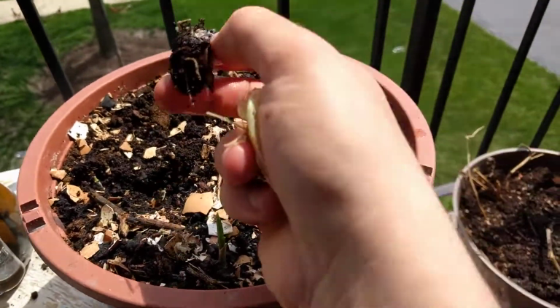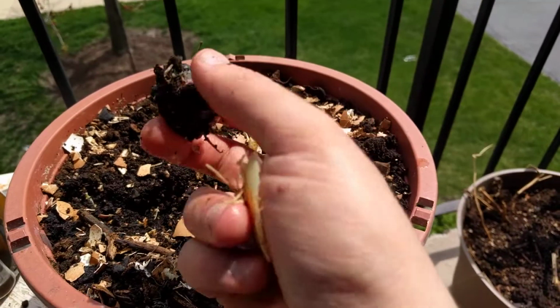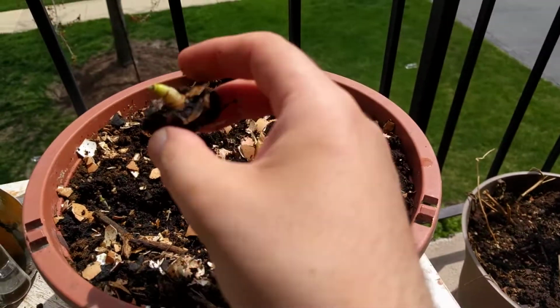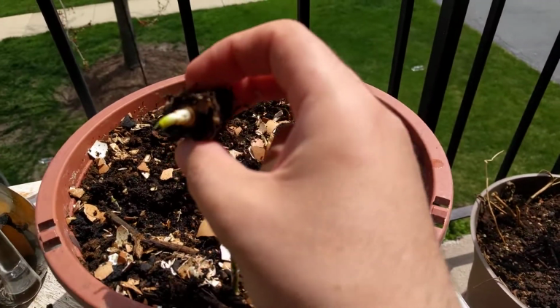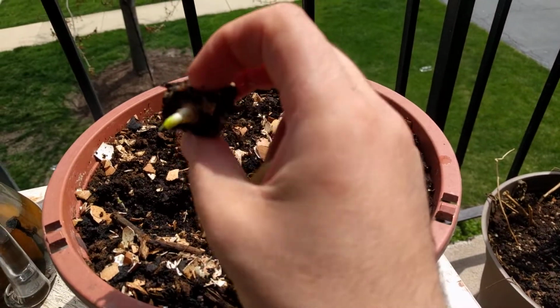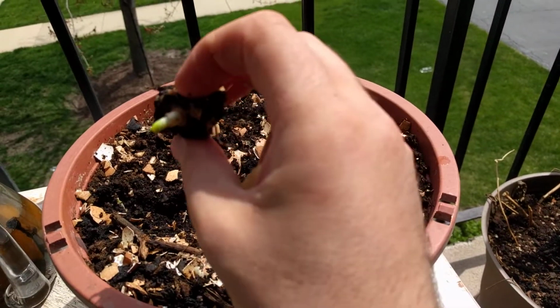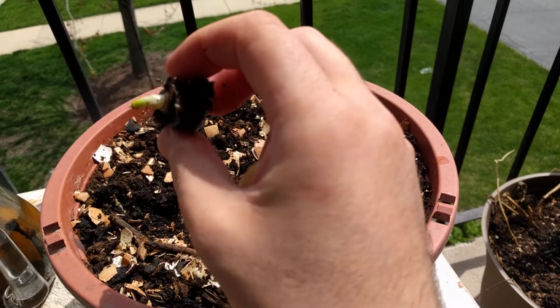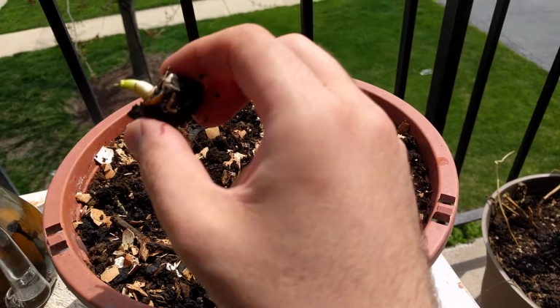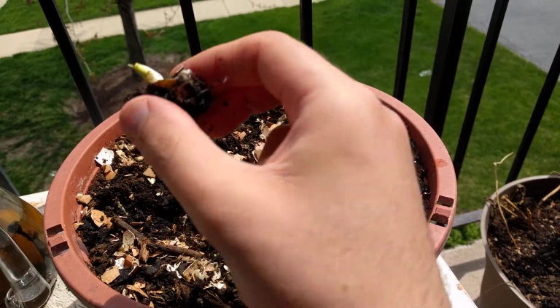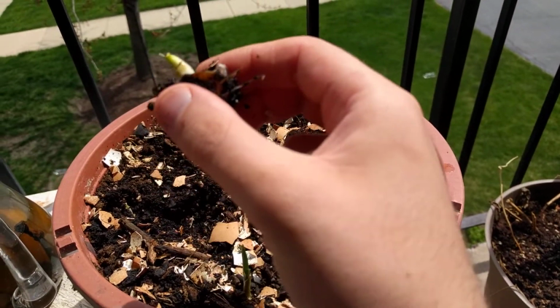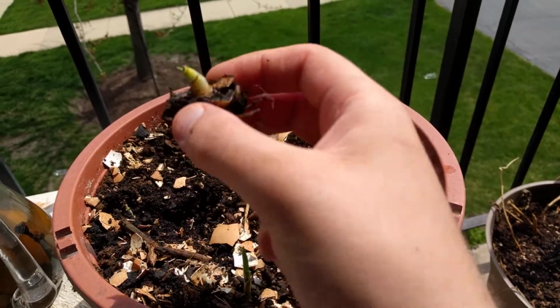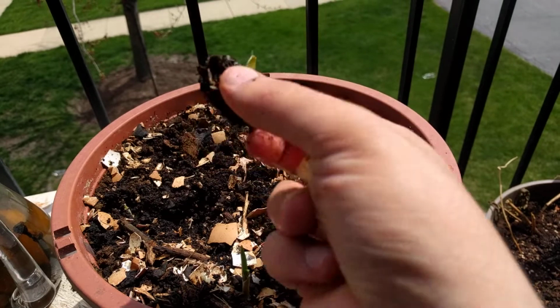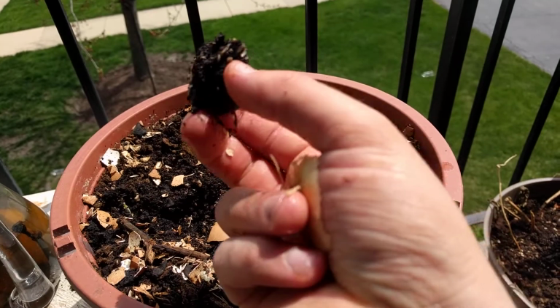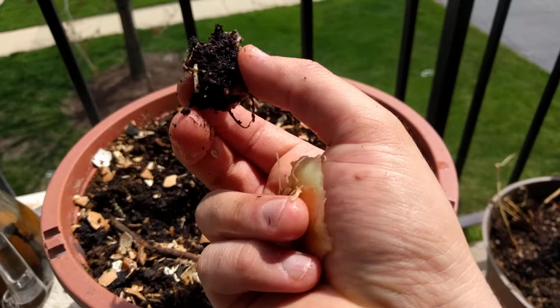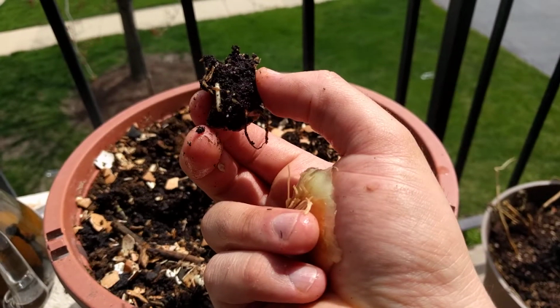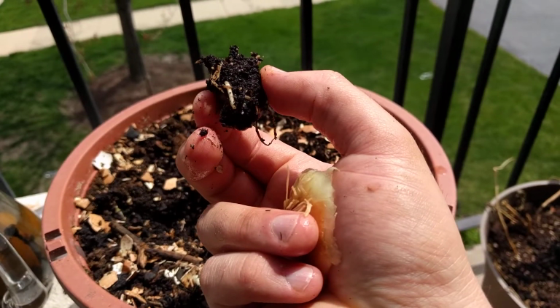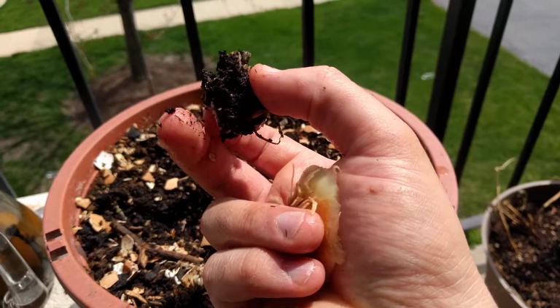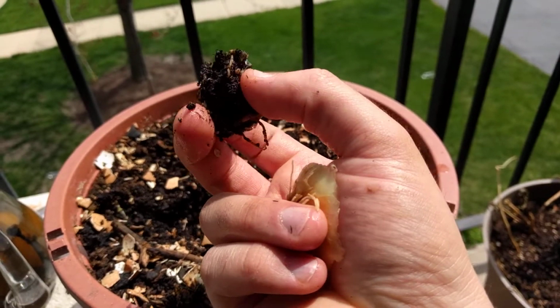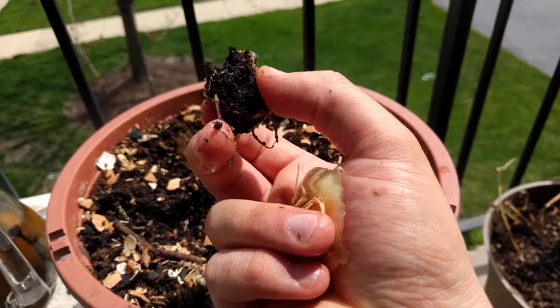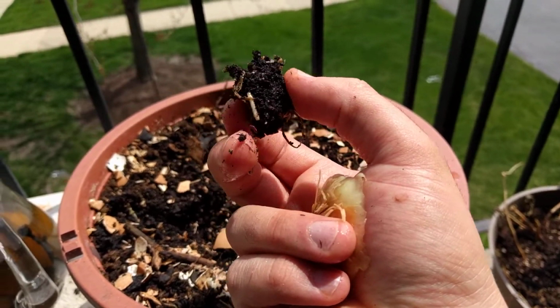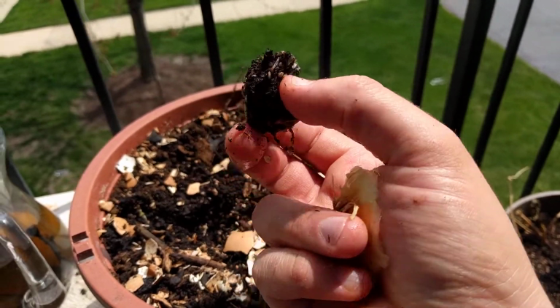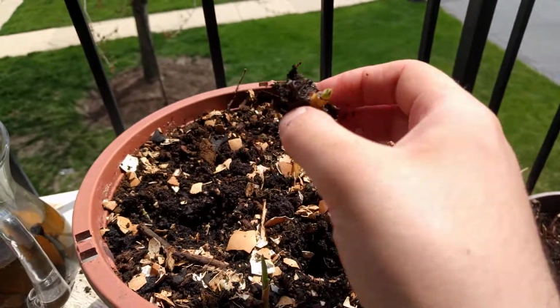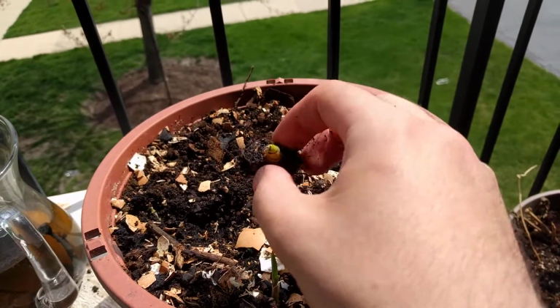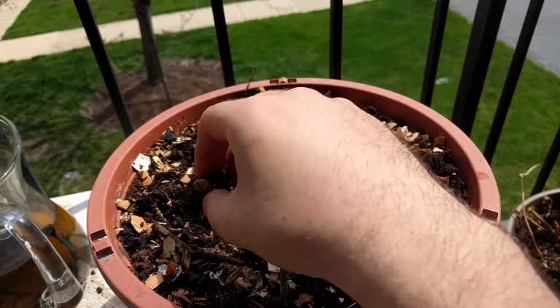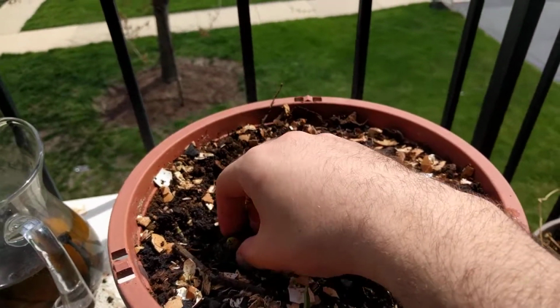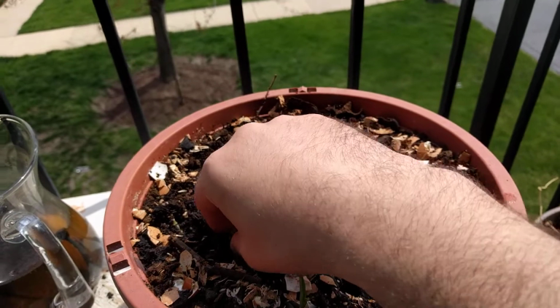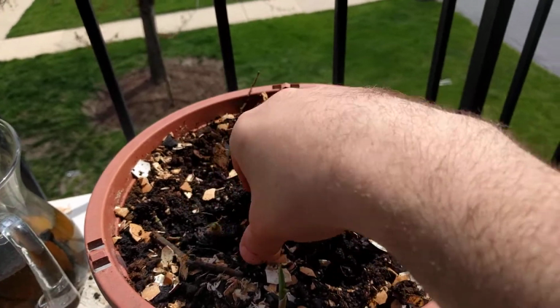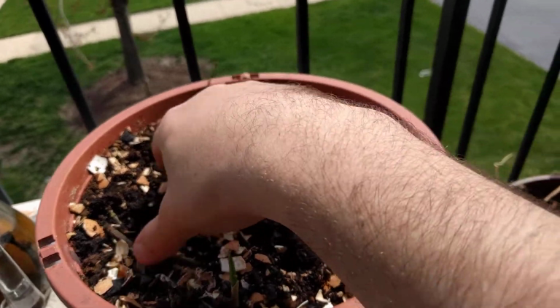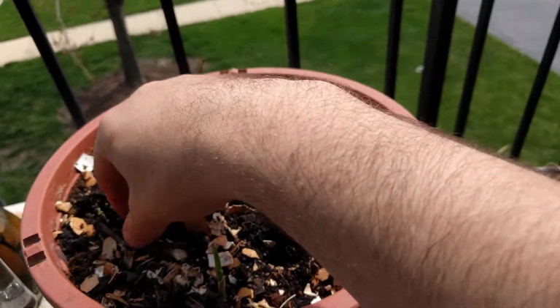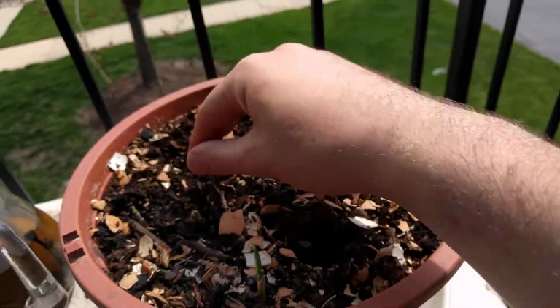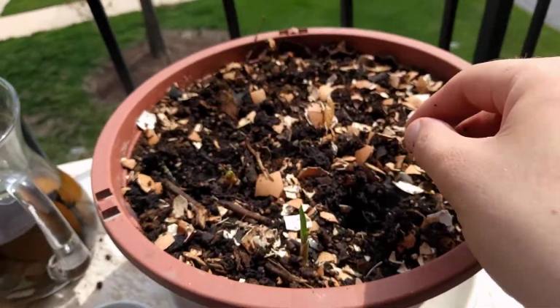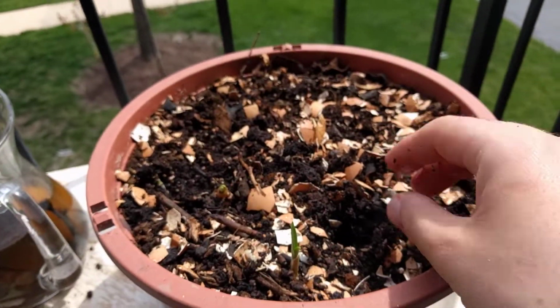As you see over here, this is one stem — look how it has started growing and the roots that are developing. Everything is going wonderfully well. I'm just going to put it back in.